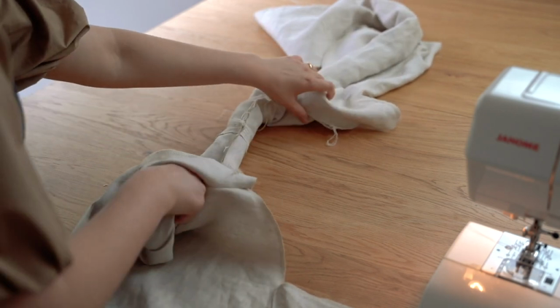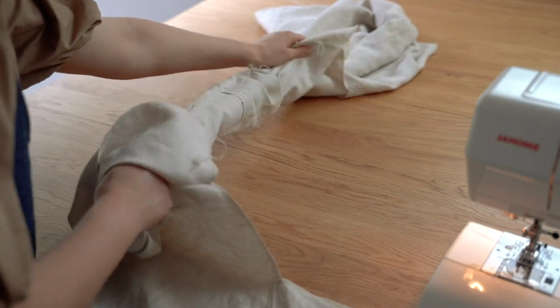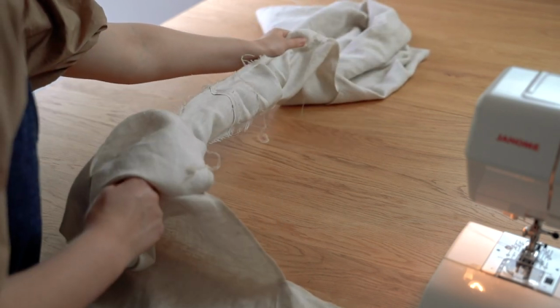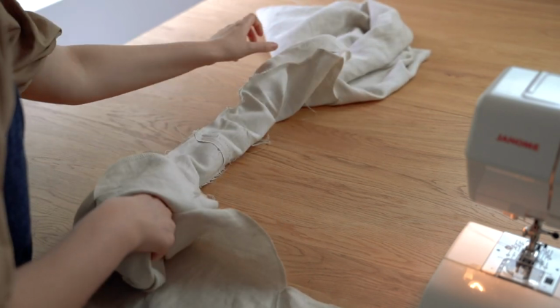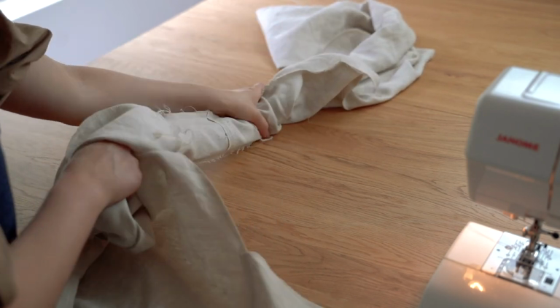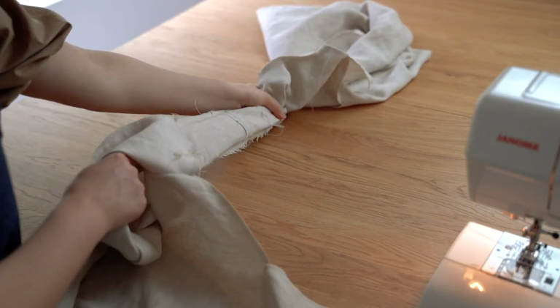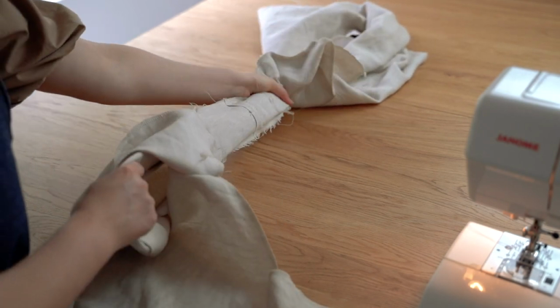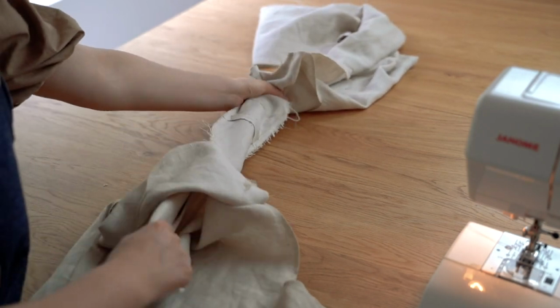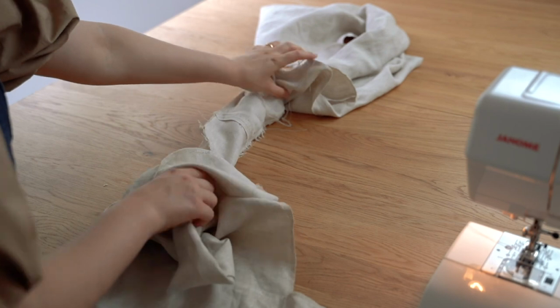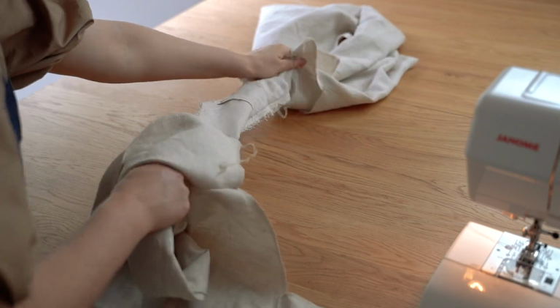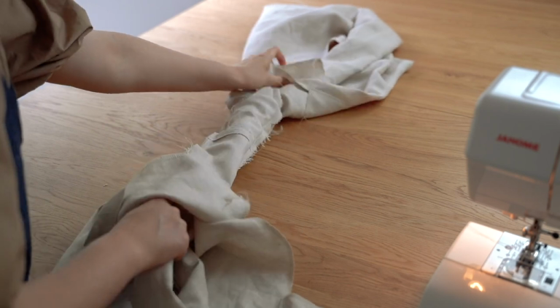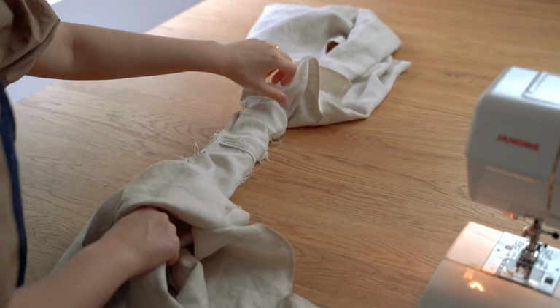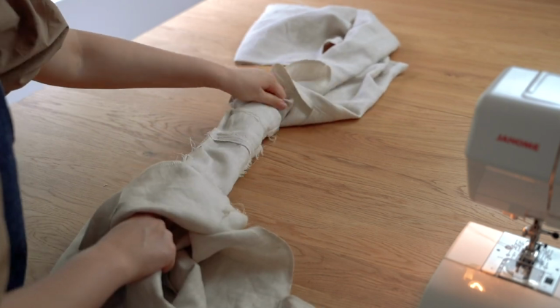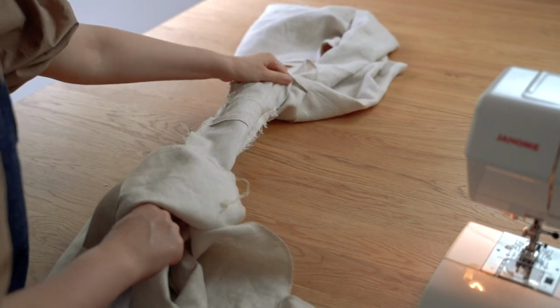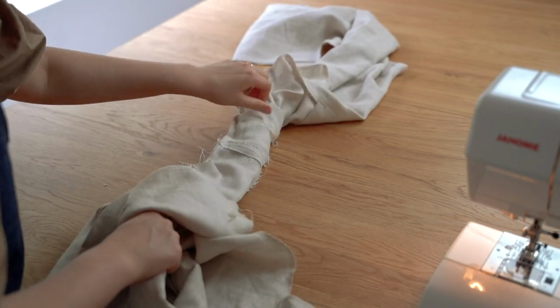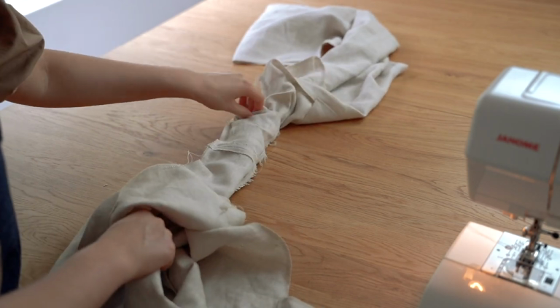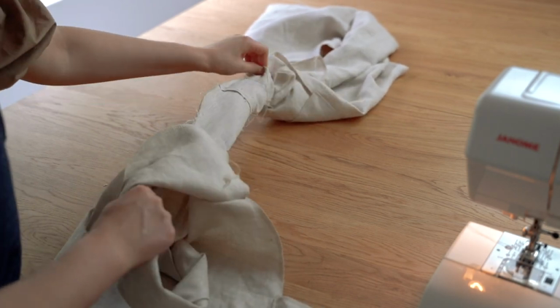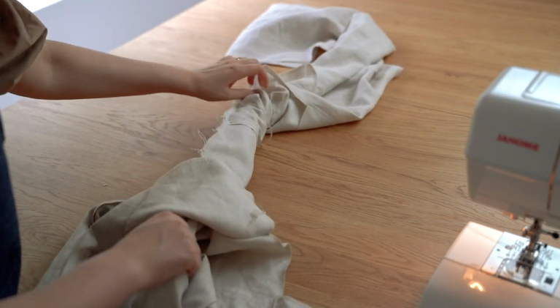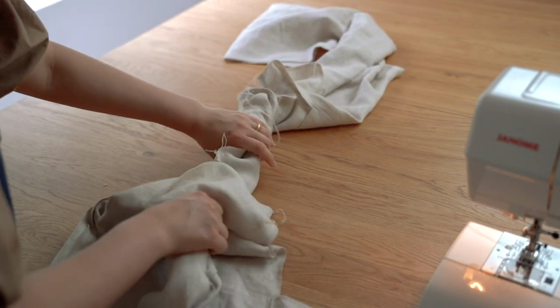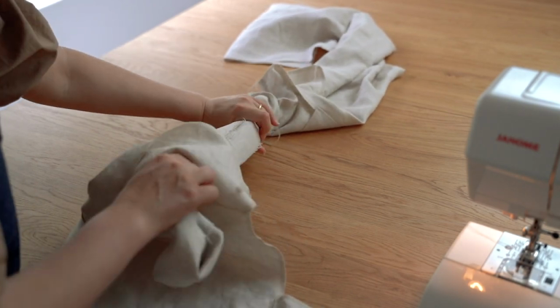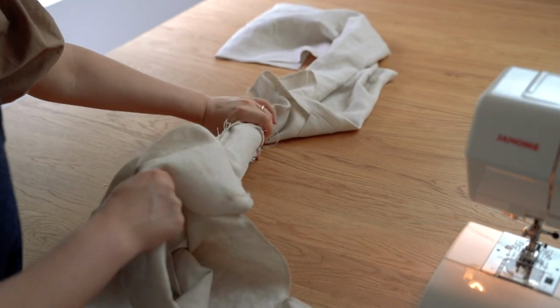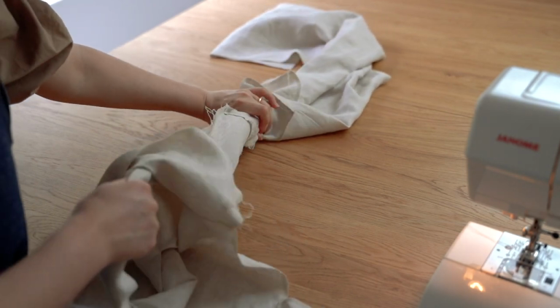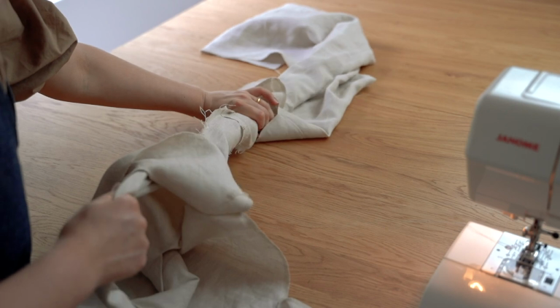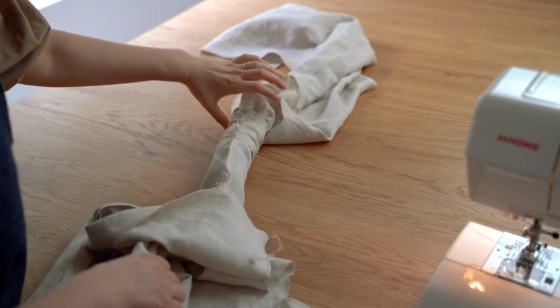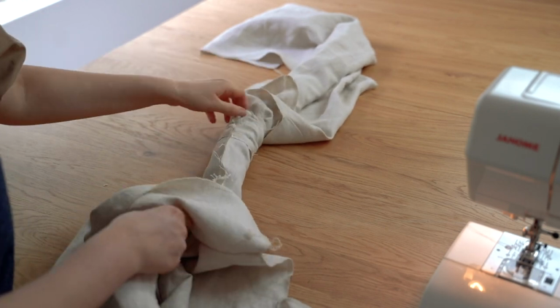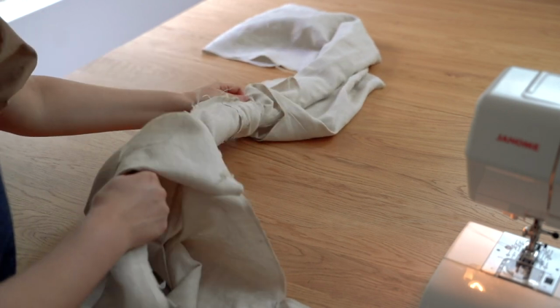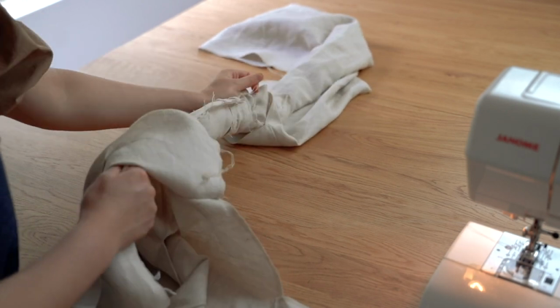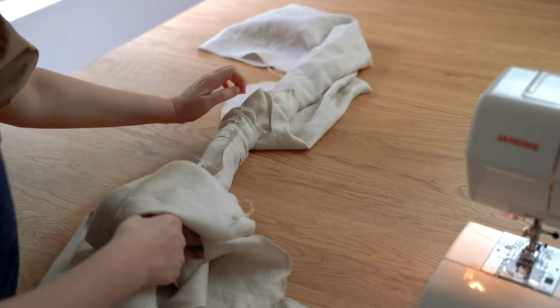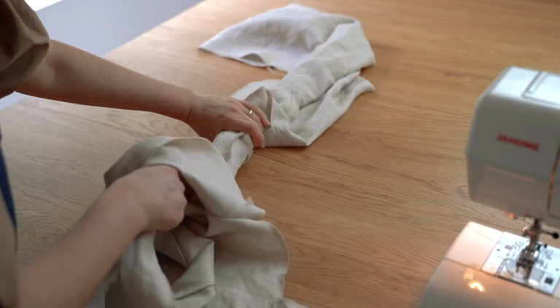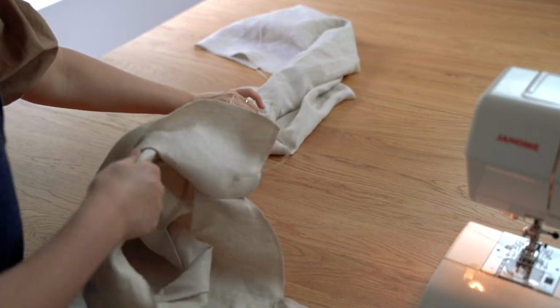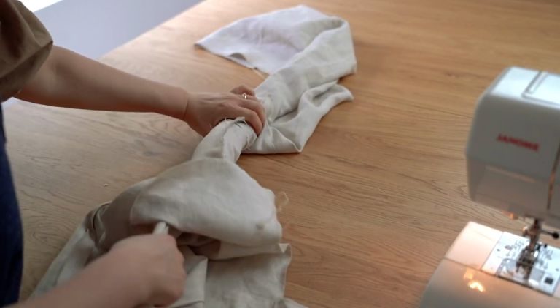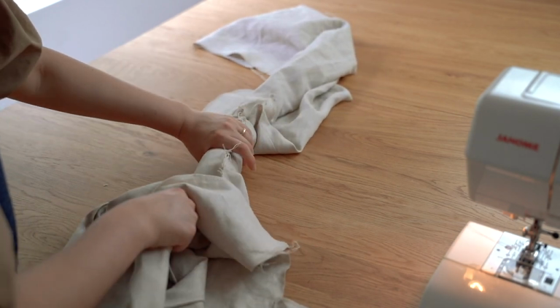Once you've finished sewing the armhole, you'll then need to reach in and pull the dress through to the right side. This process may take some patience, especially if you're using a heavyweight fabric.